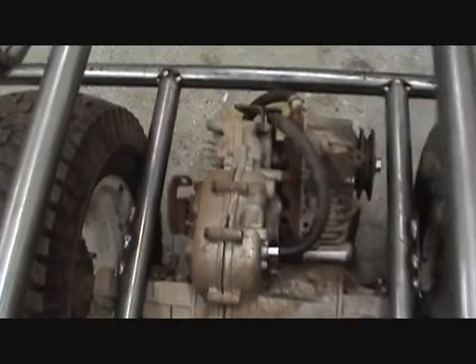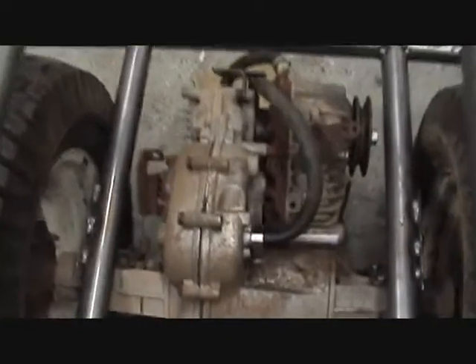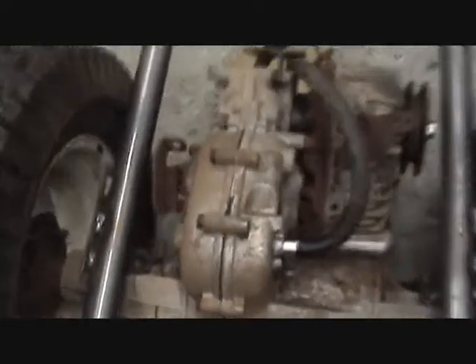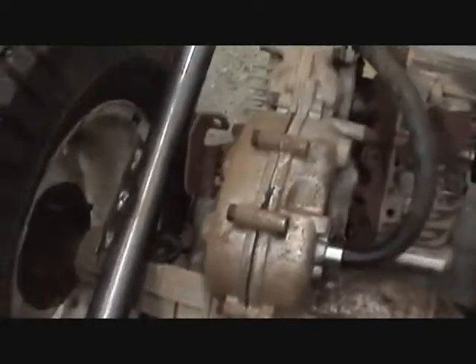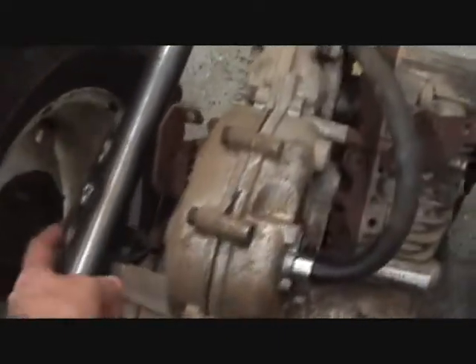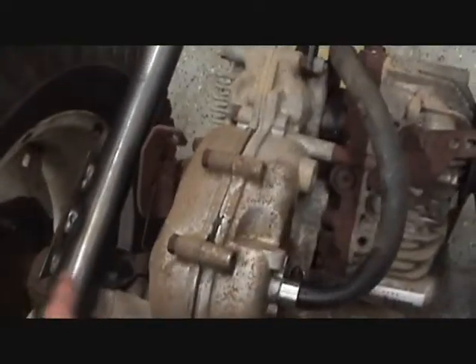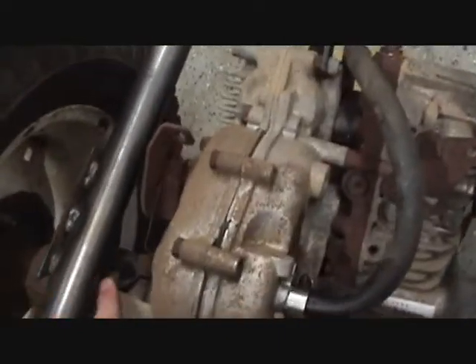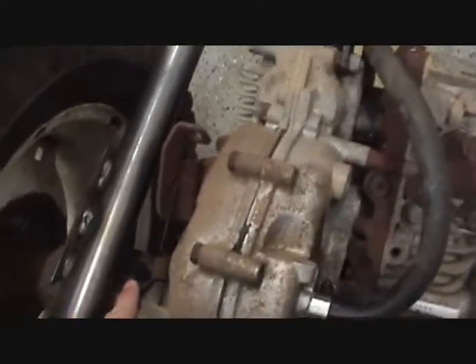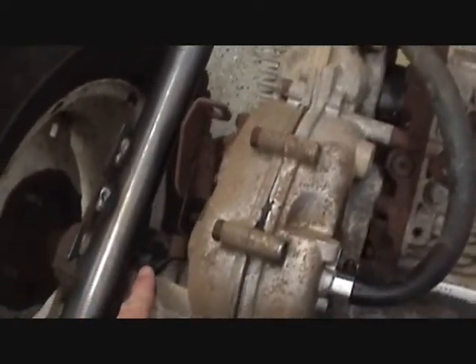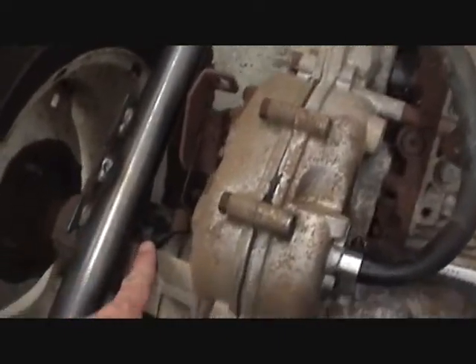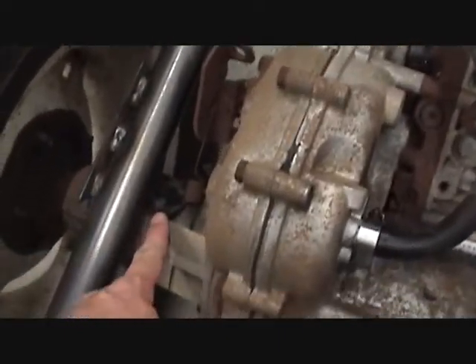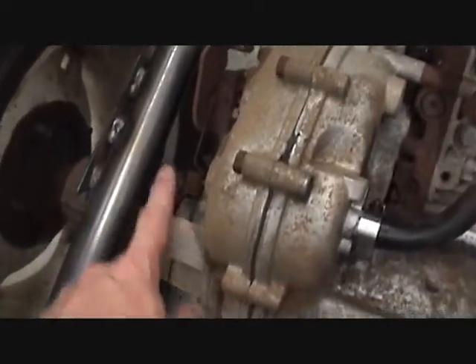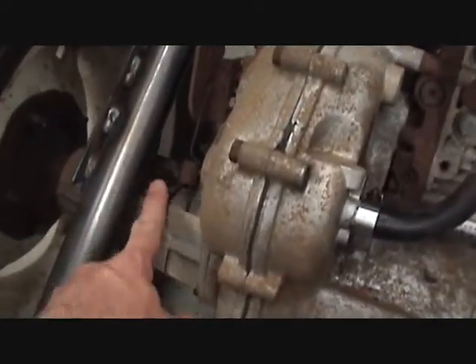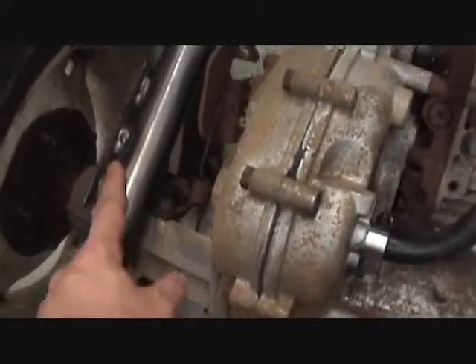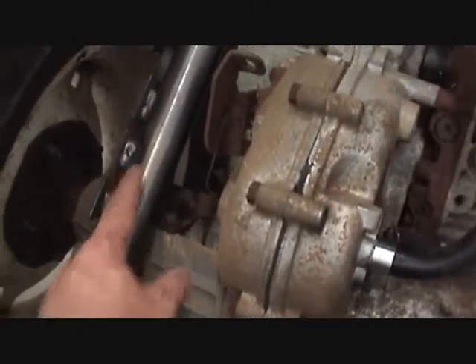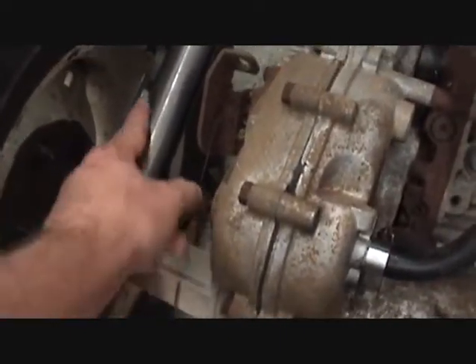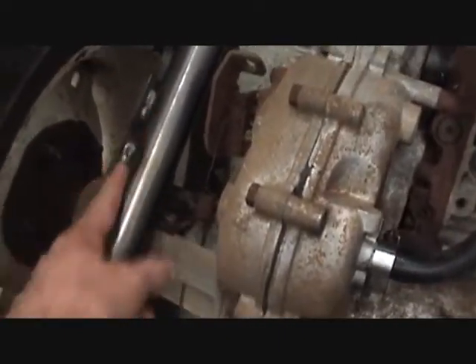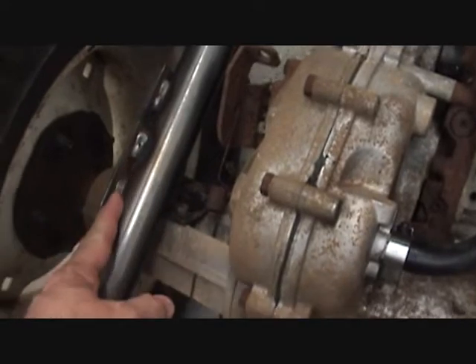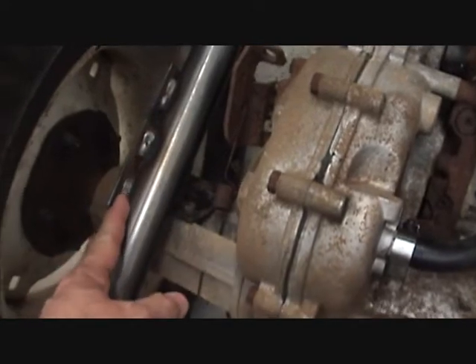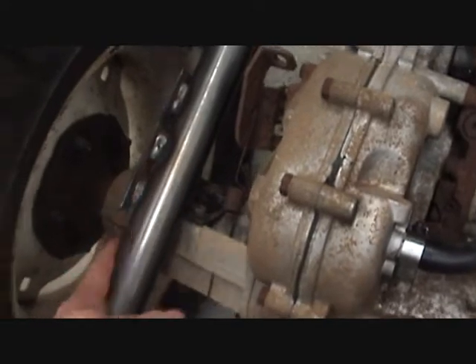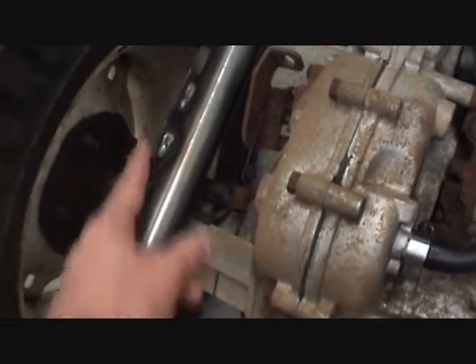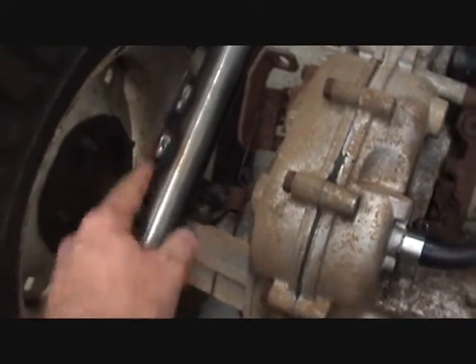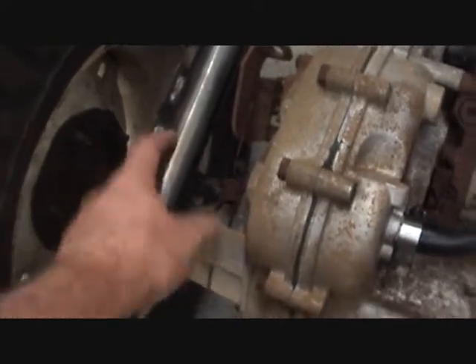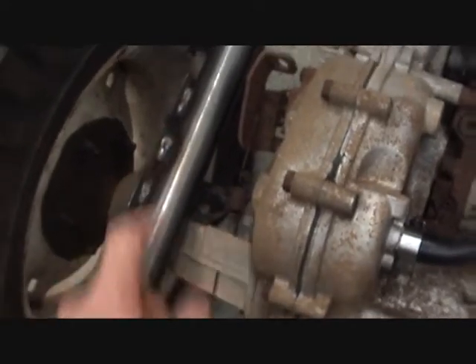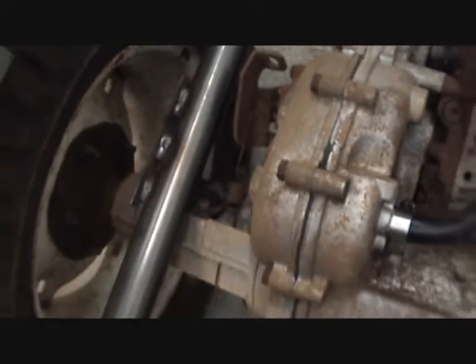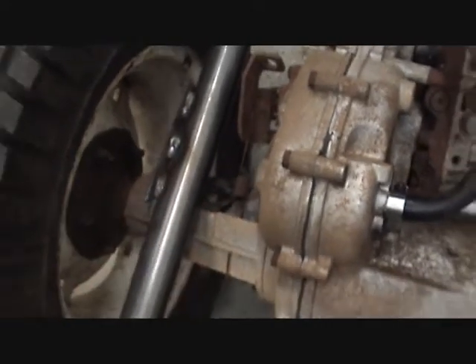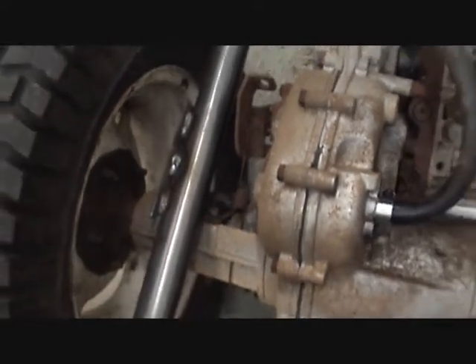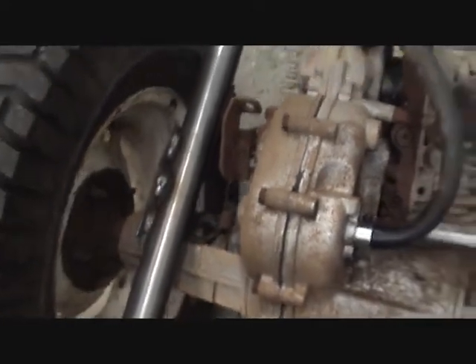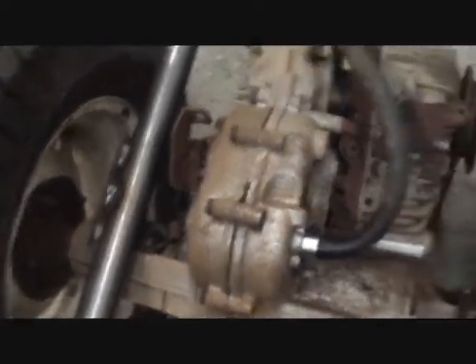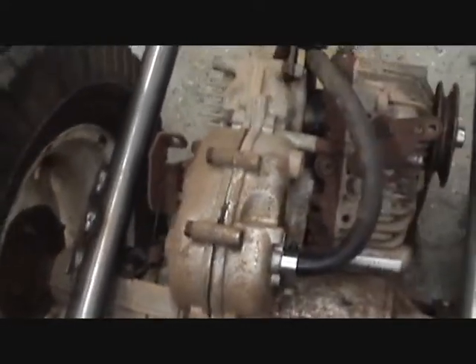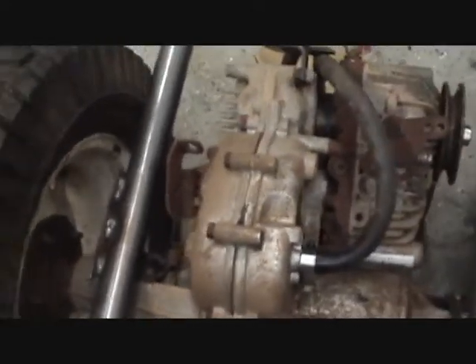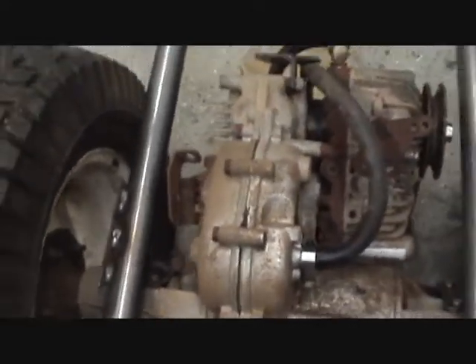The transaxle has a plate mounted right here, and then I welded another plate here to the tube so it's nice and sturdy.